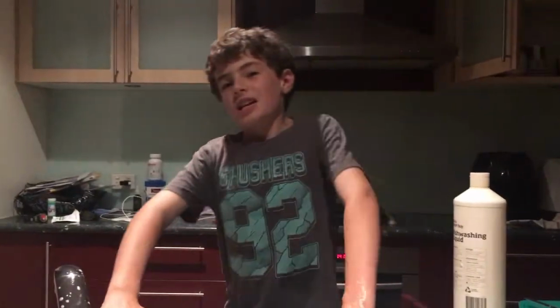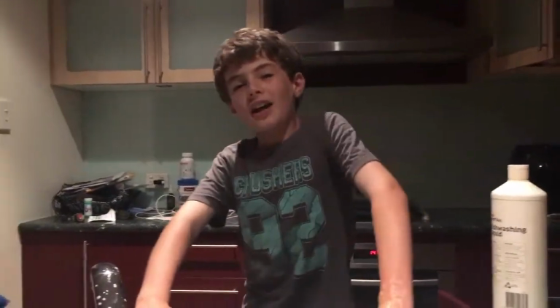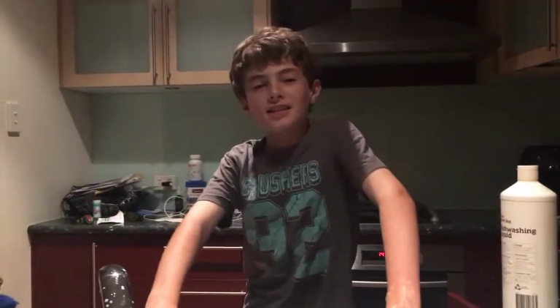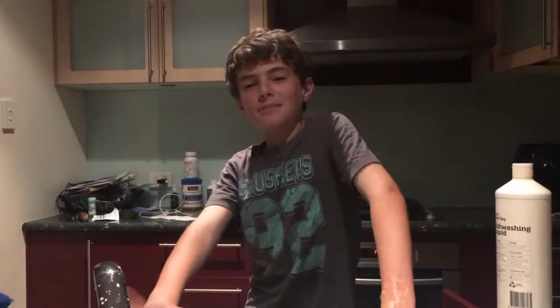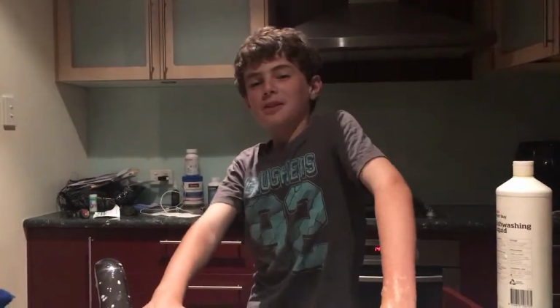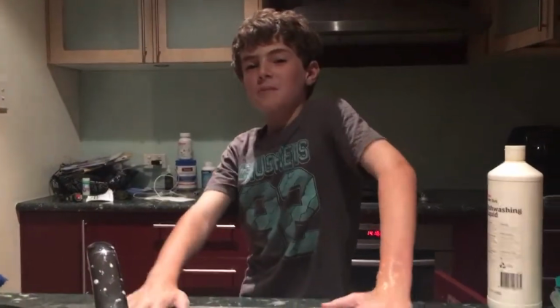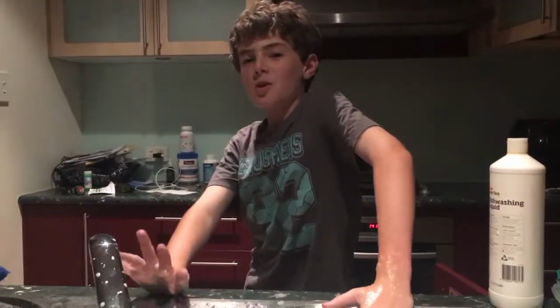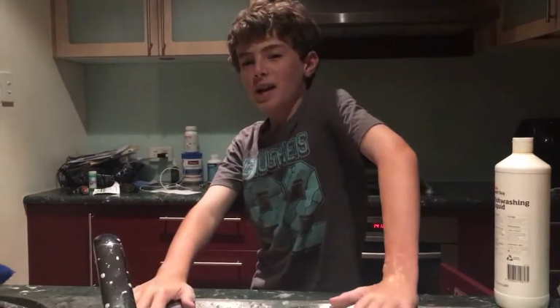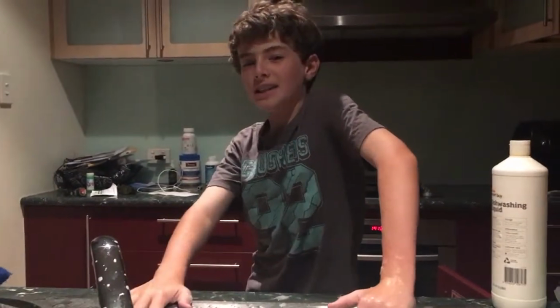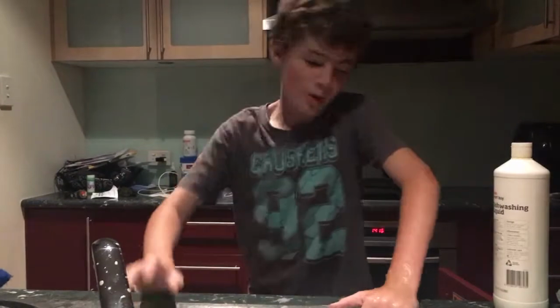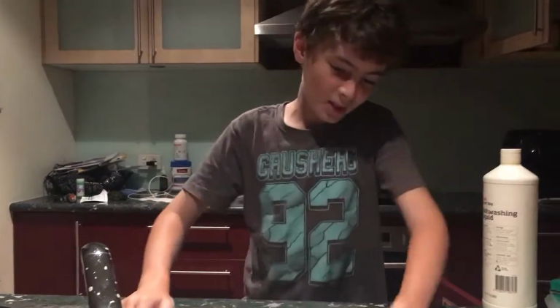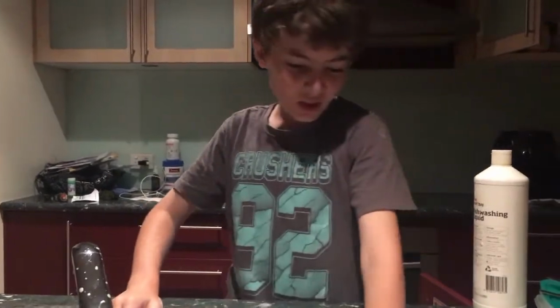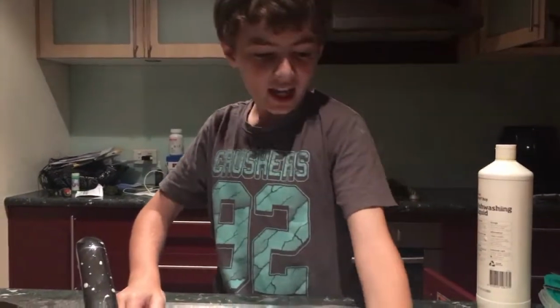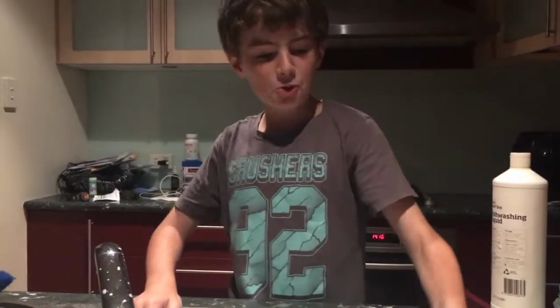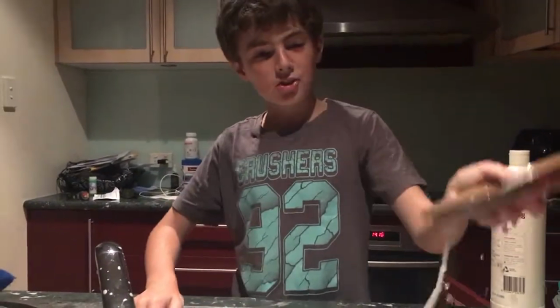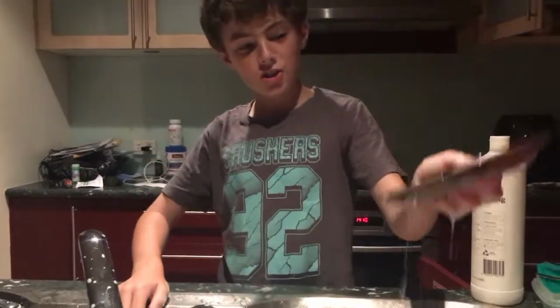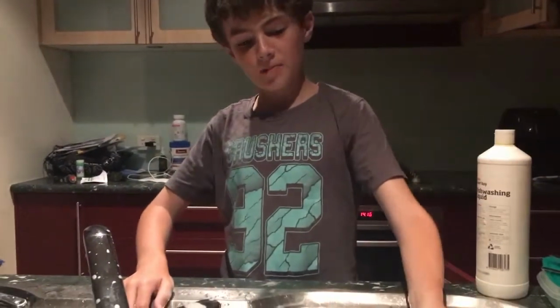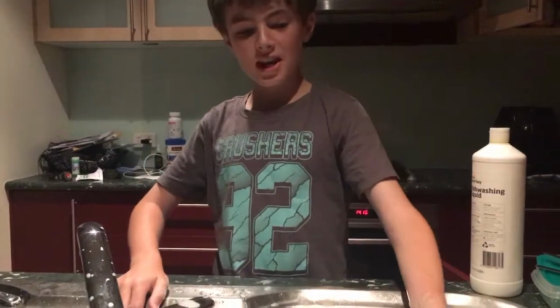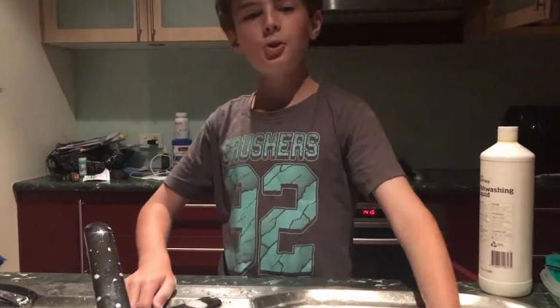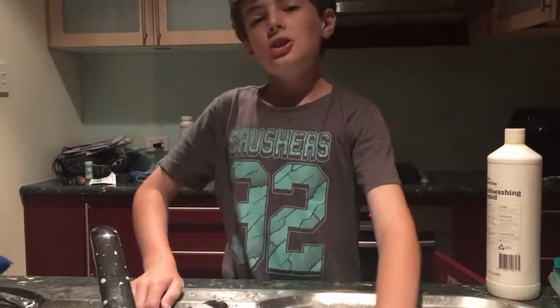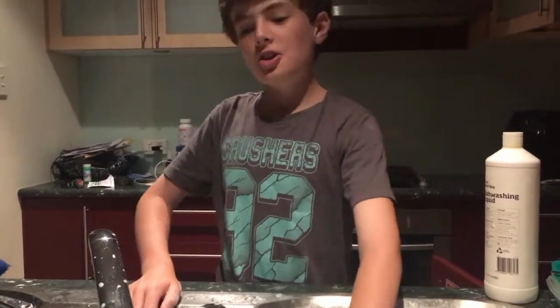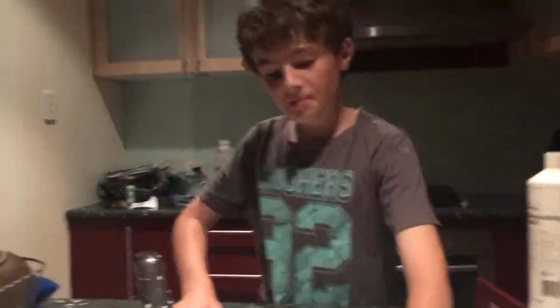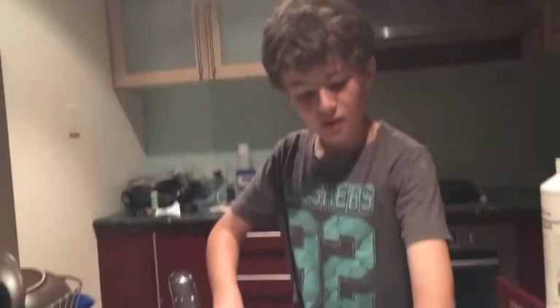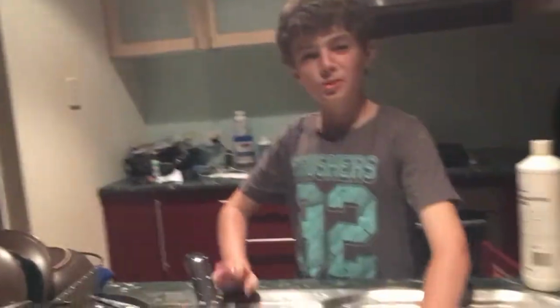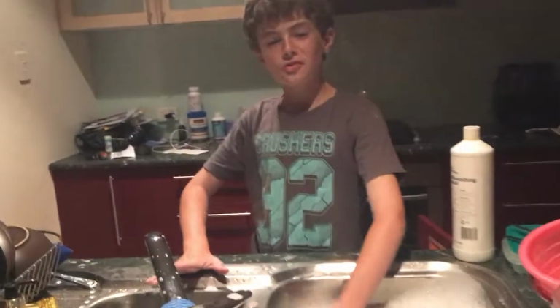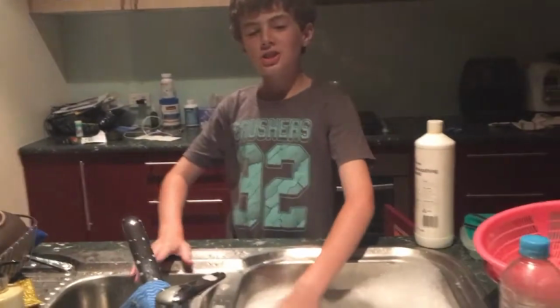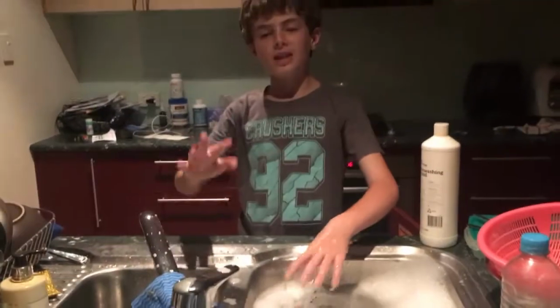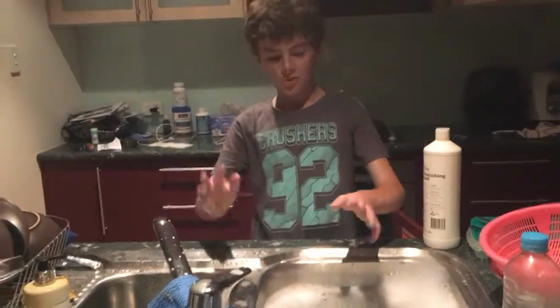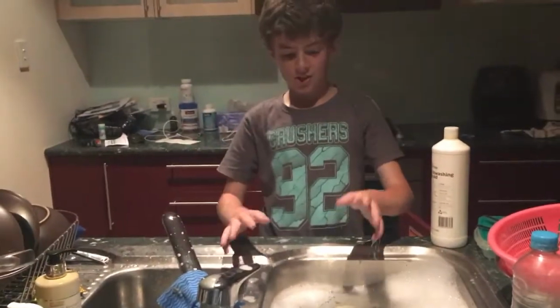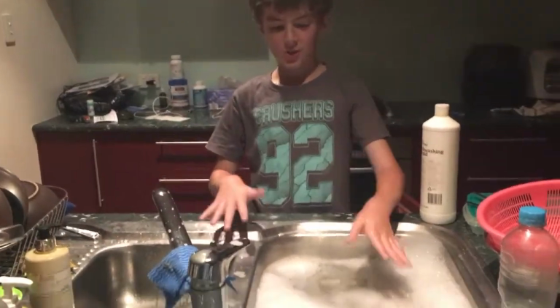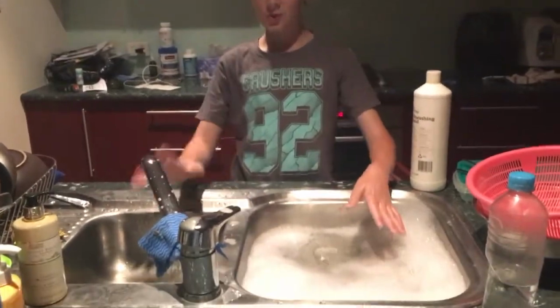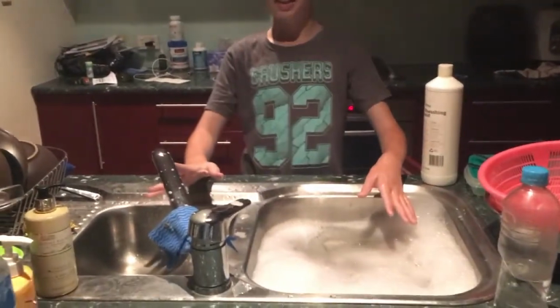Hey guys, I'm back with another episode and in this one we're going to learn how to wash dishes, big and small. So what you want to do first is you want to get two sinks. I've got two right here.